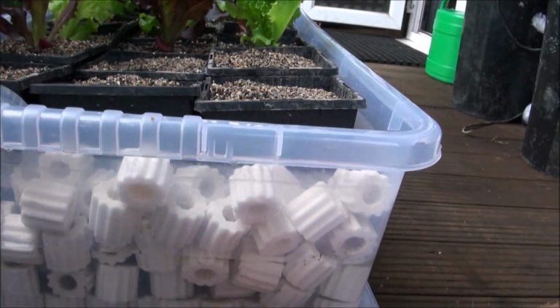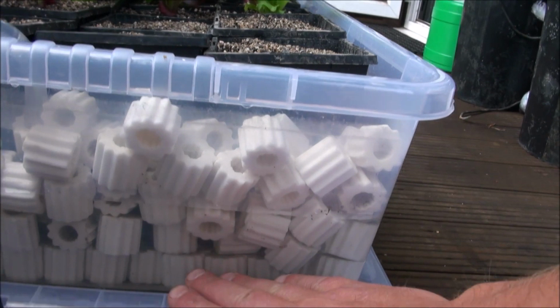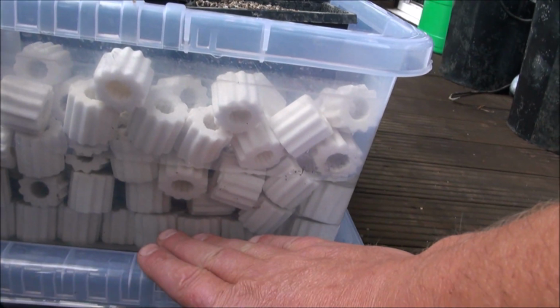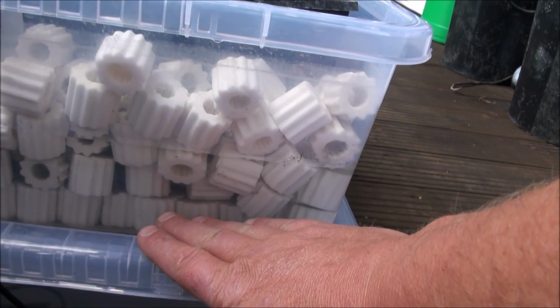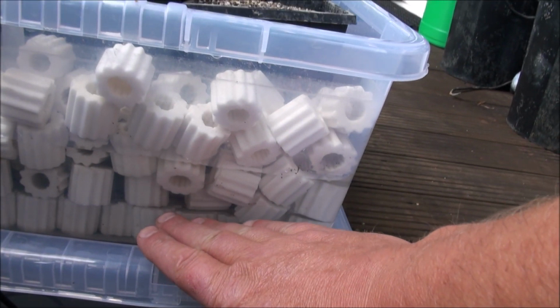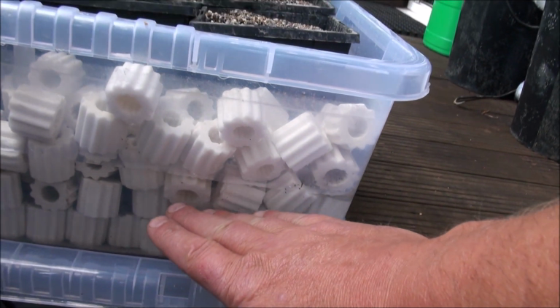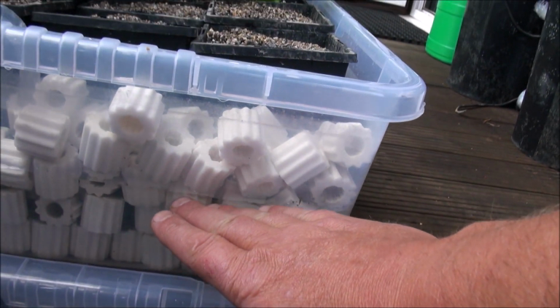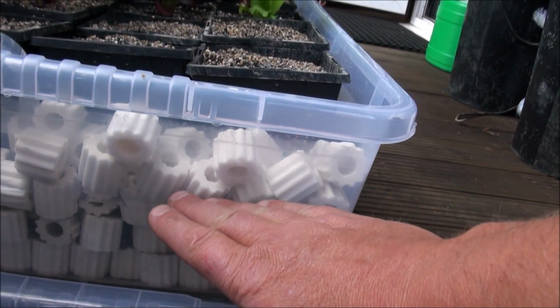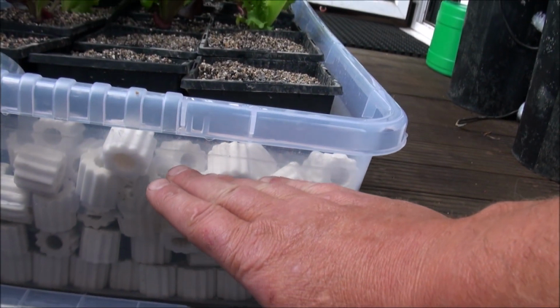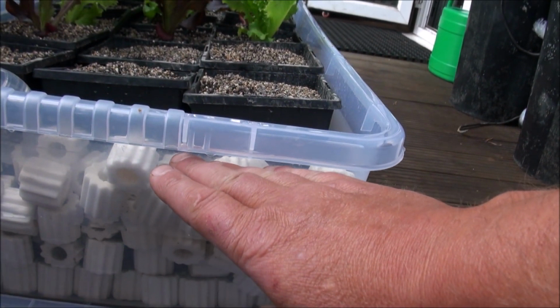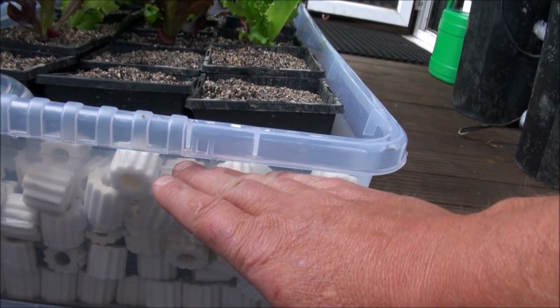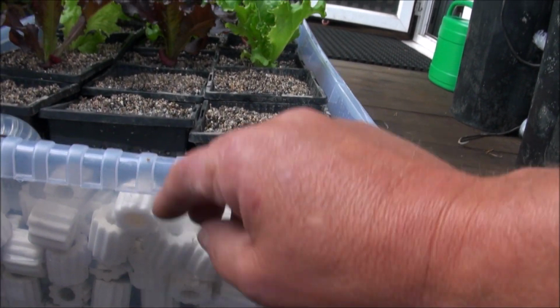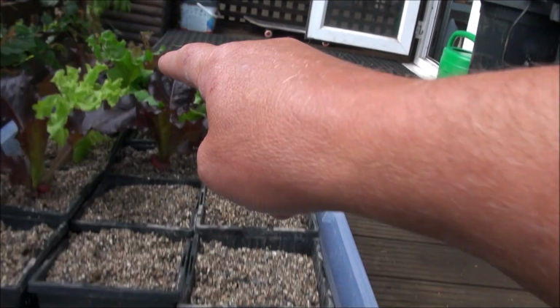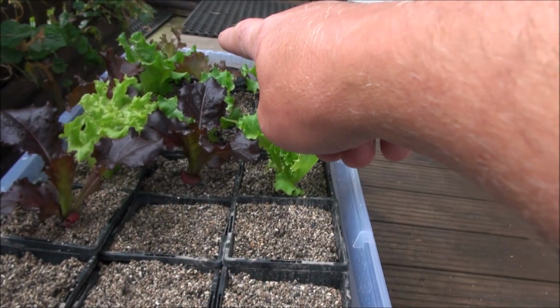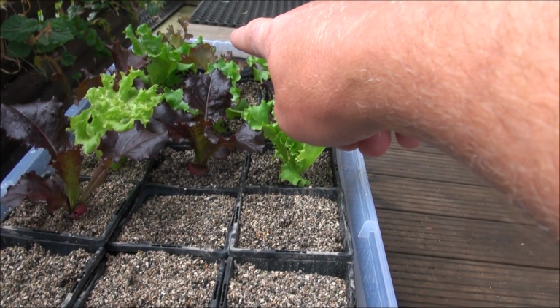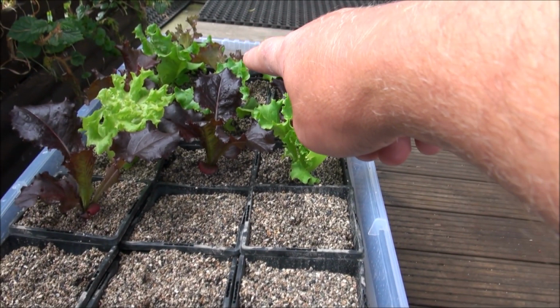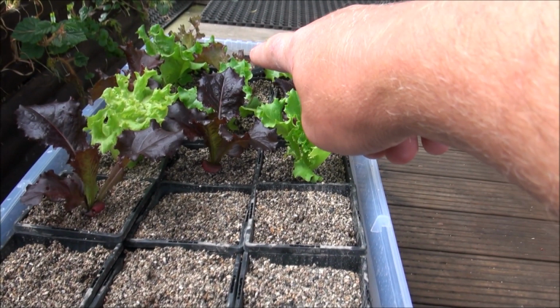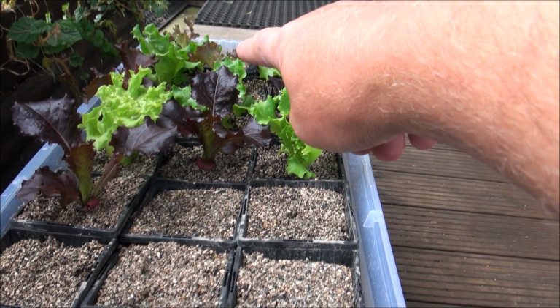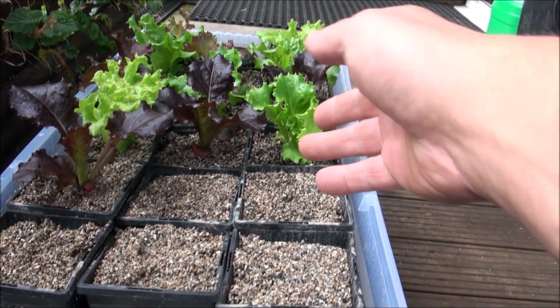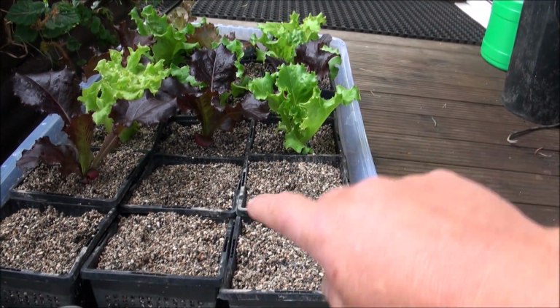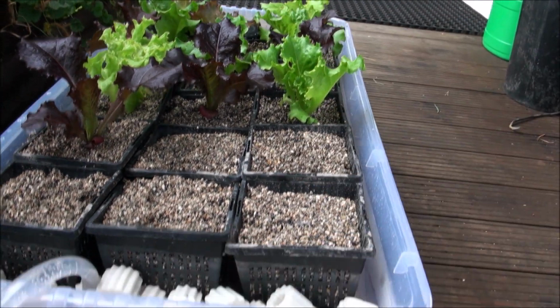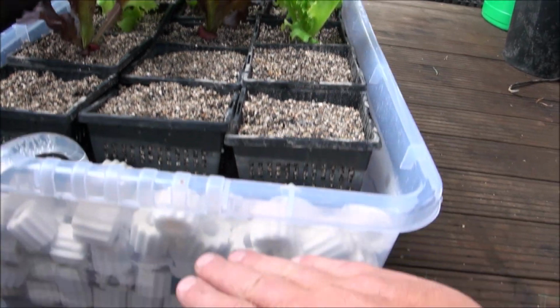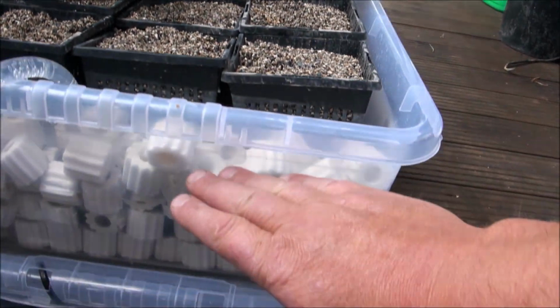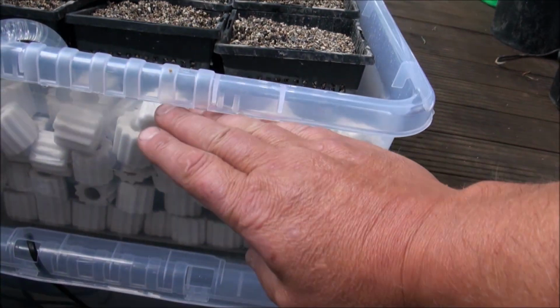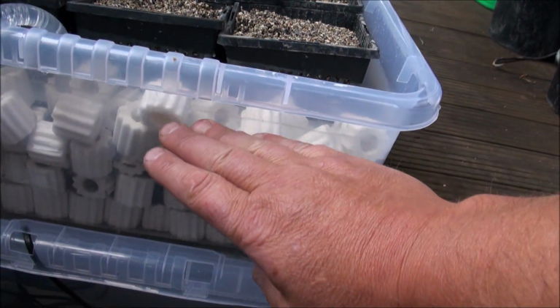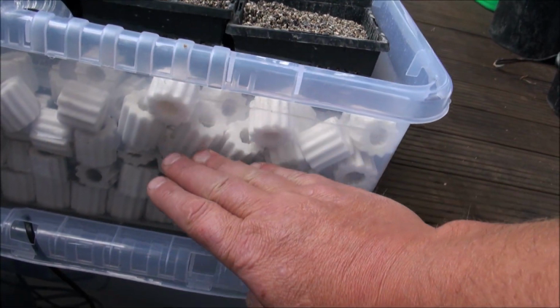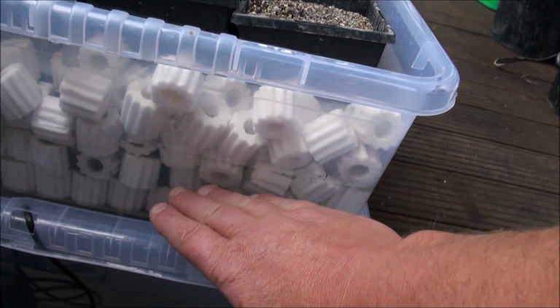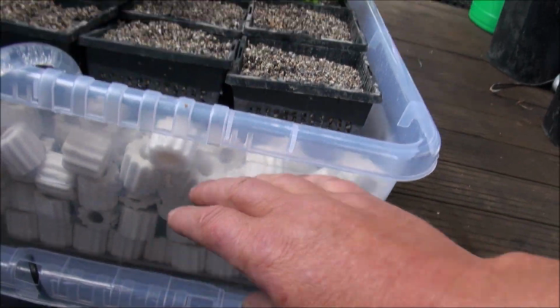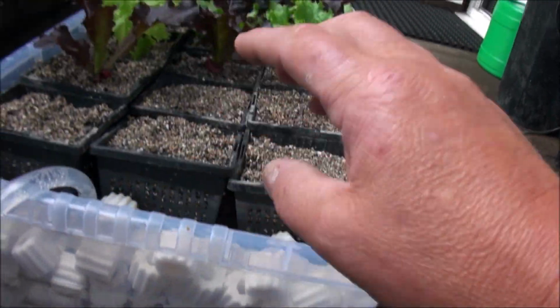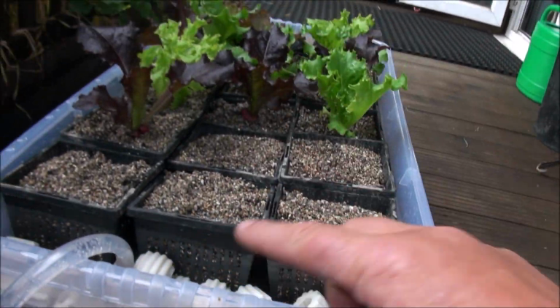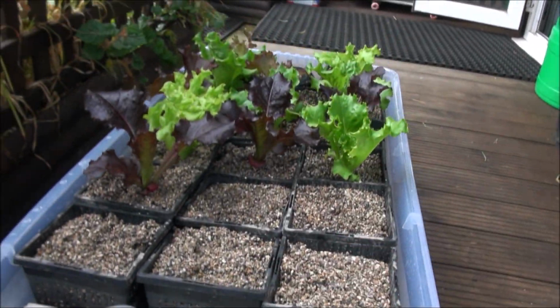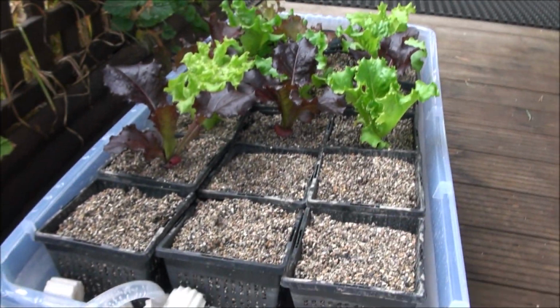As the pump does that, the water fills up and it triggers the siphon valve at the far end, which I'll show you in a moment, and then it drains out. So it's constantly wet and dry.